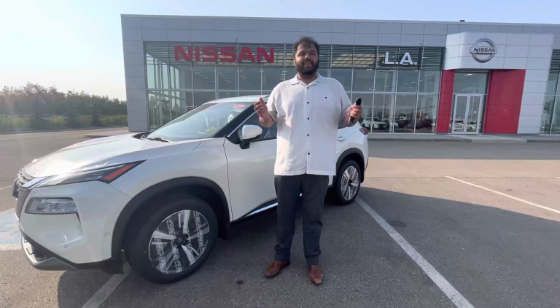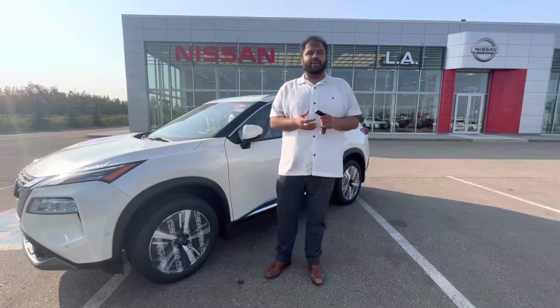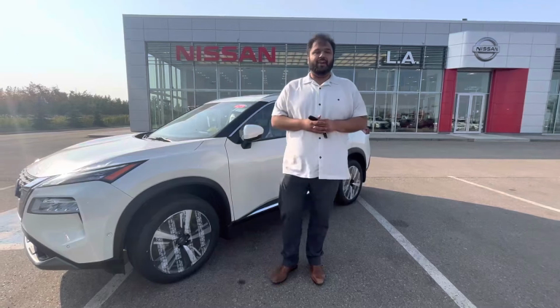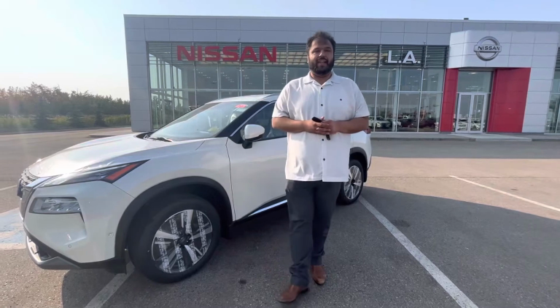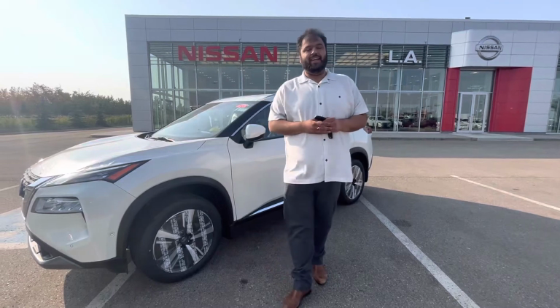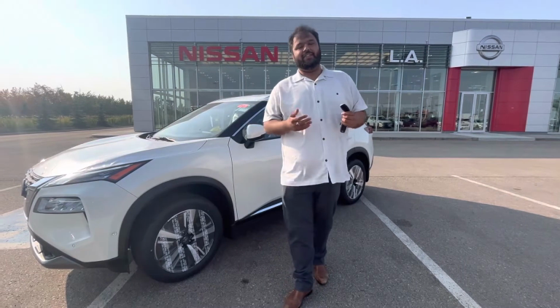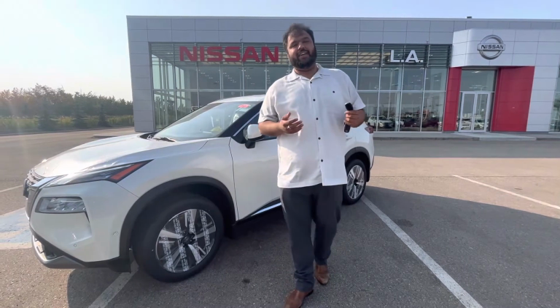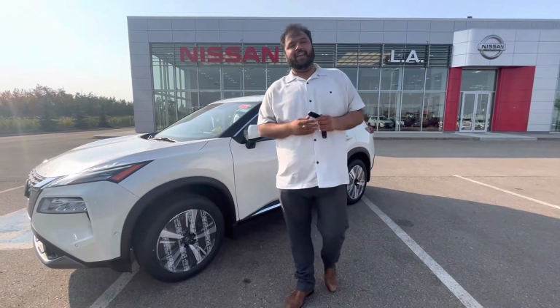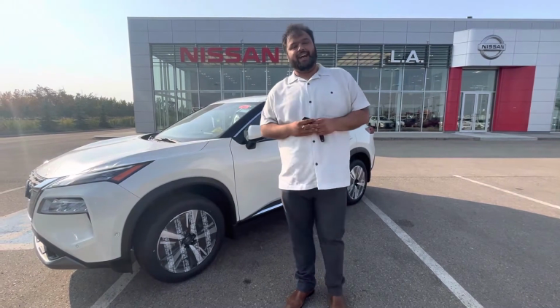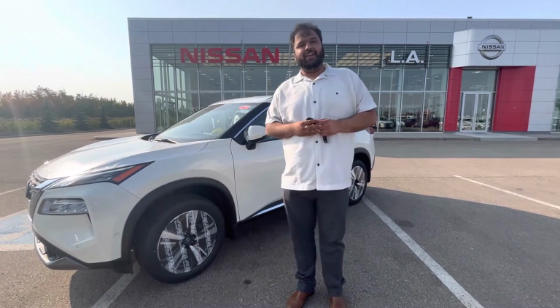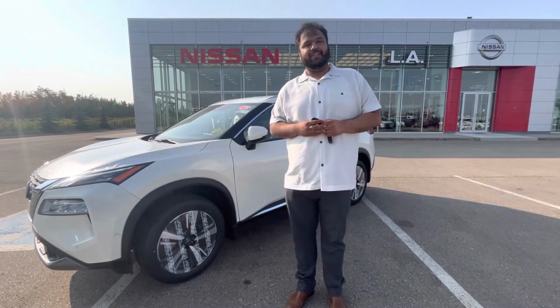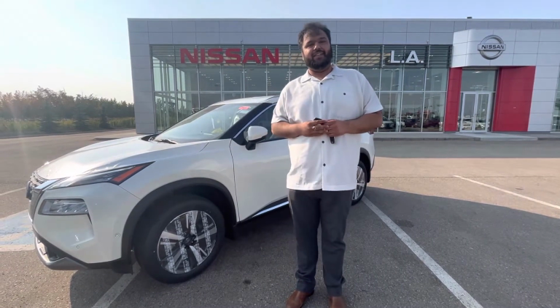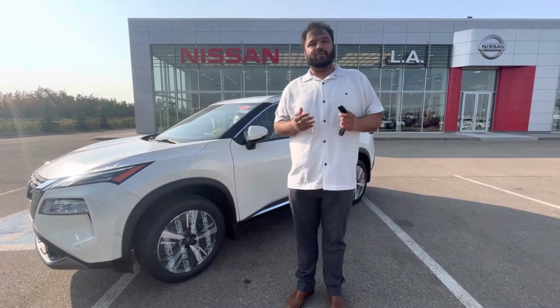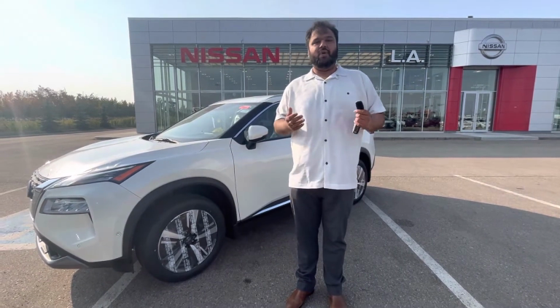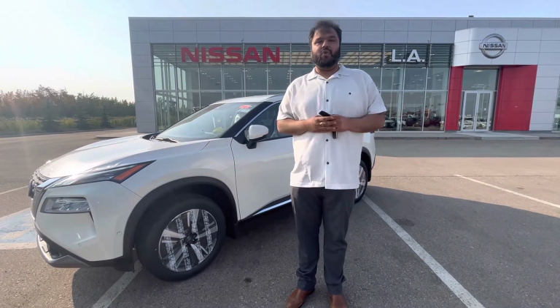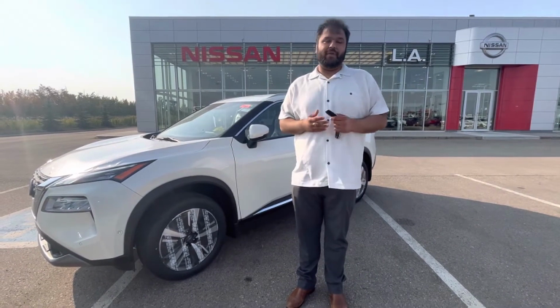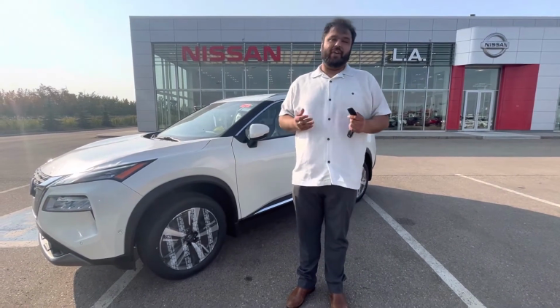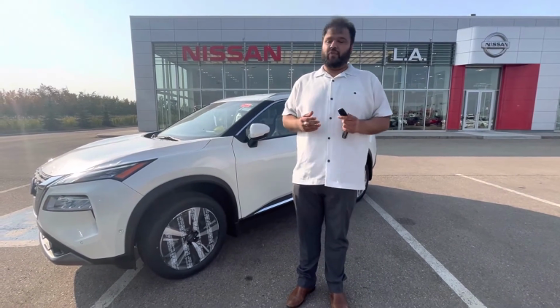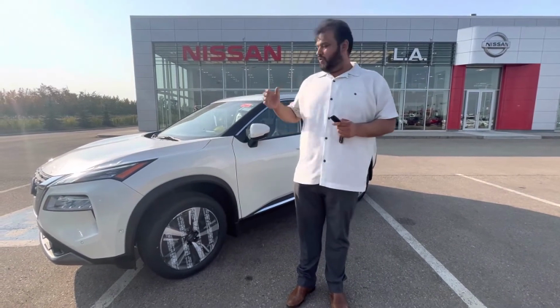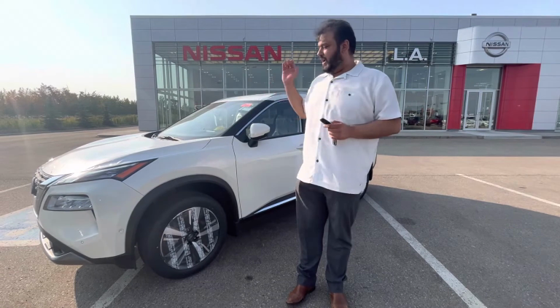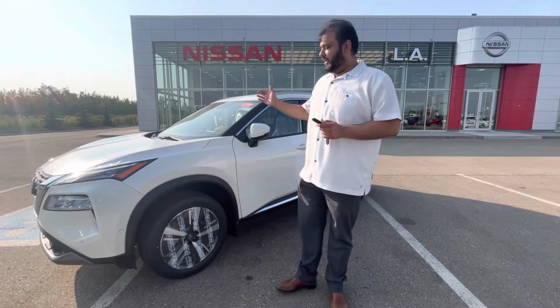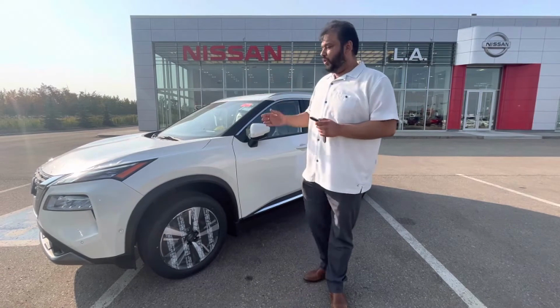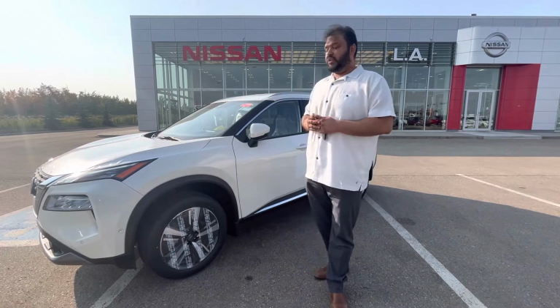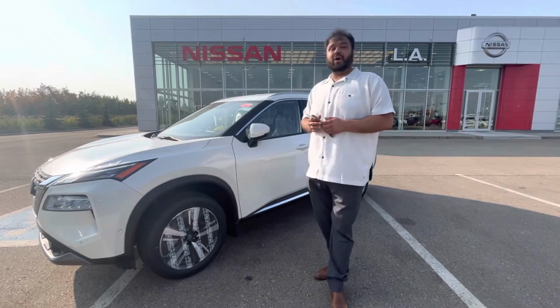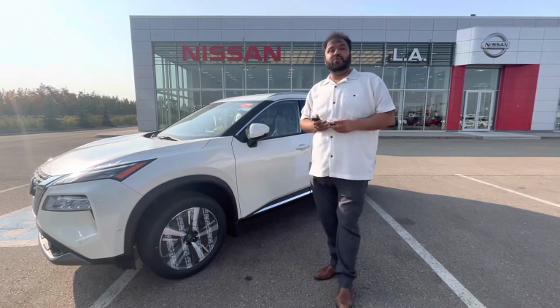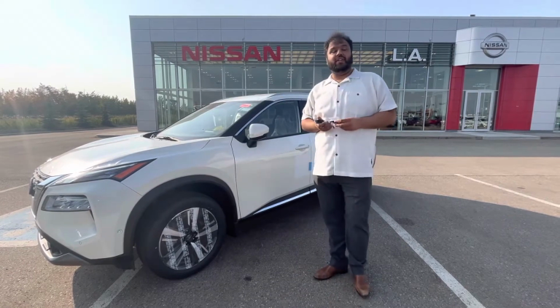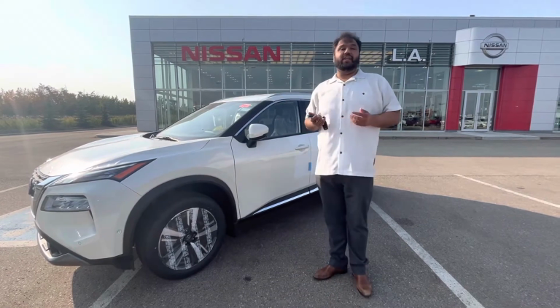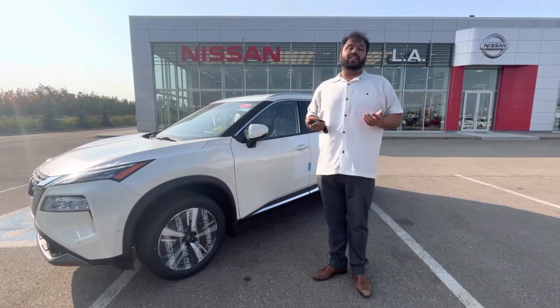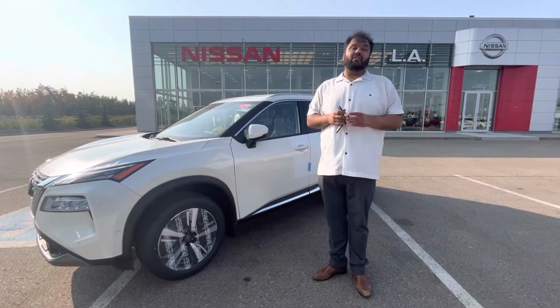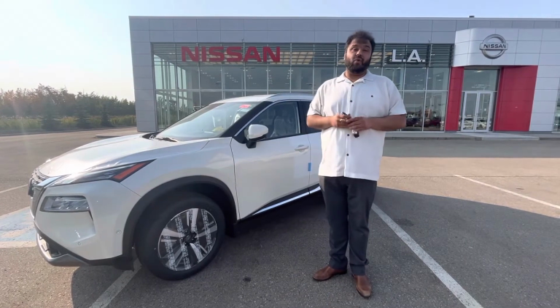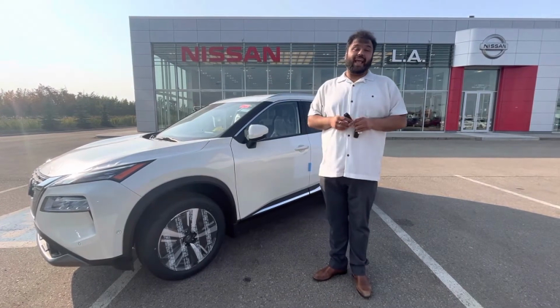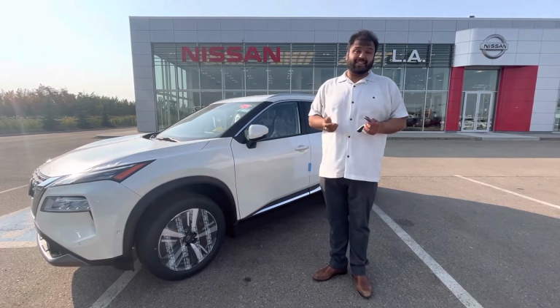Hi there, Bacar here with LA Nissan, Canada's highest rated Nissan dealership. Just wanted to go ahead and make a video for you and show you the 2023 Nissan Rogue SL.